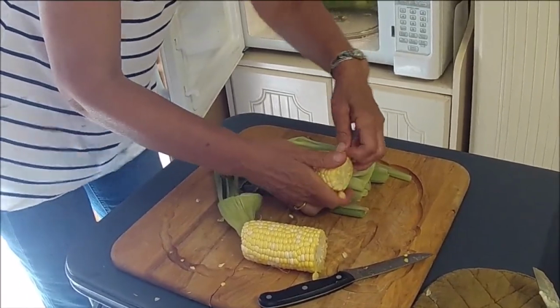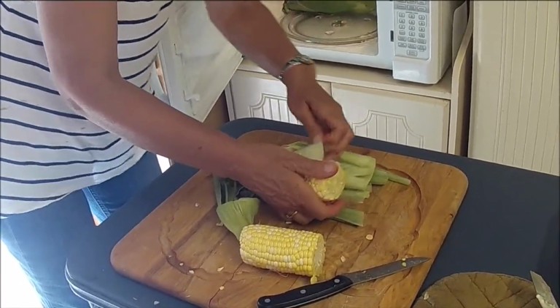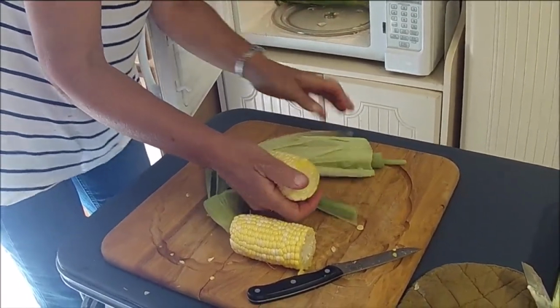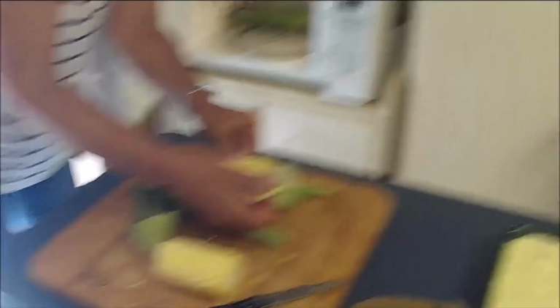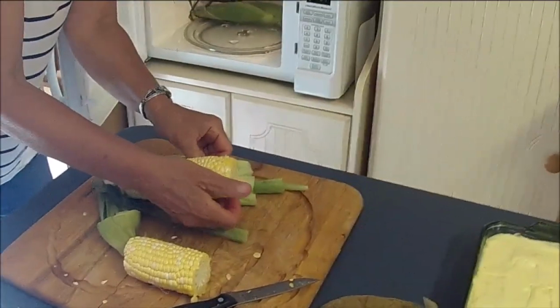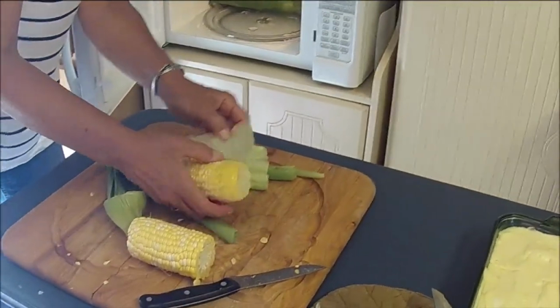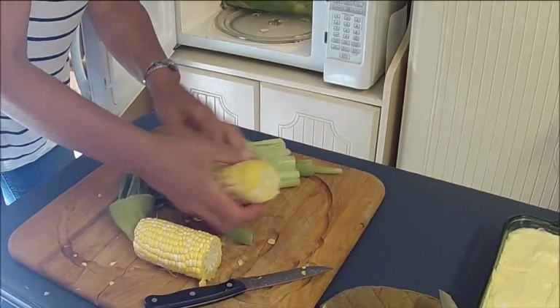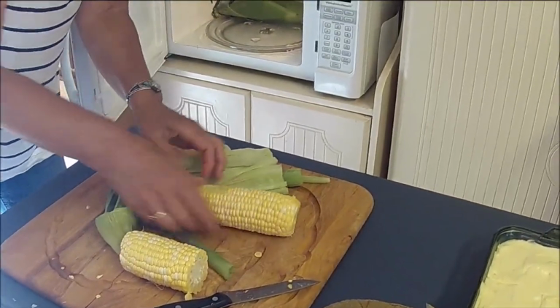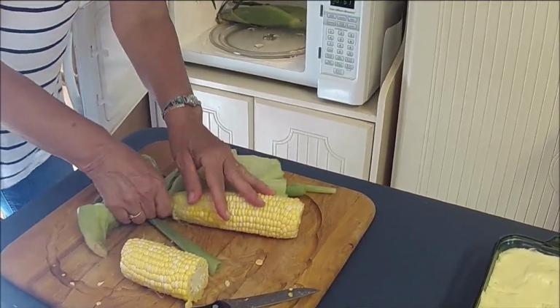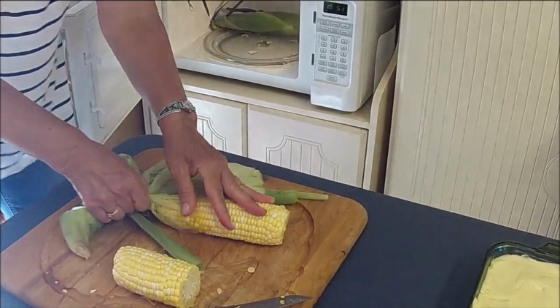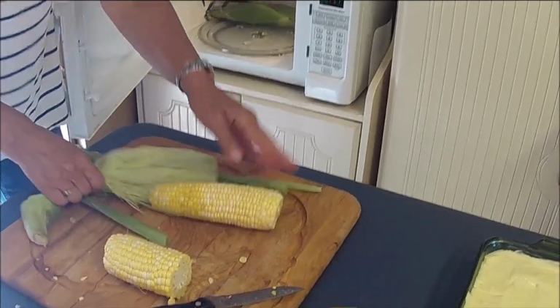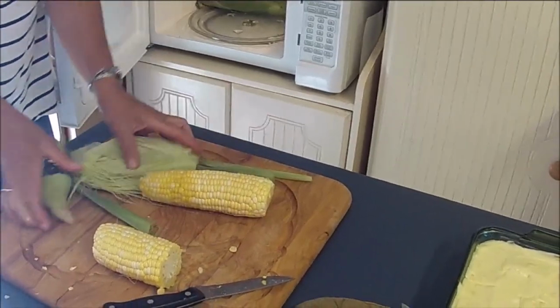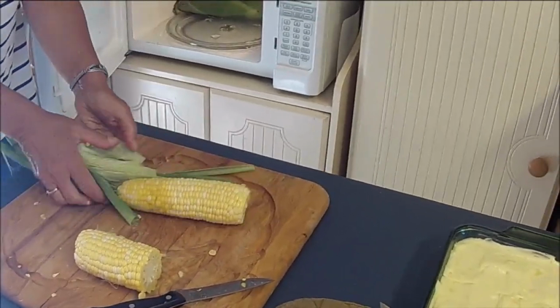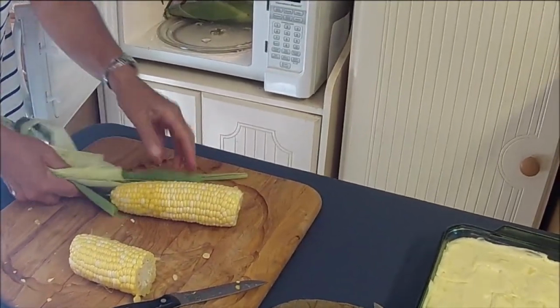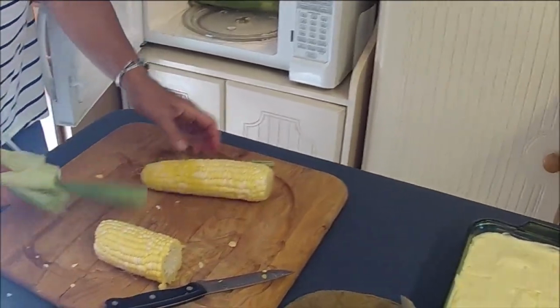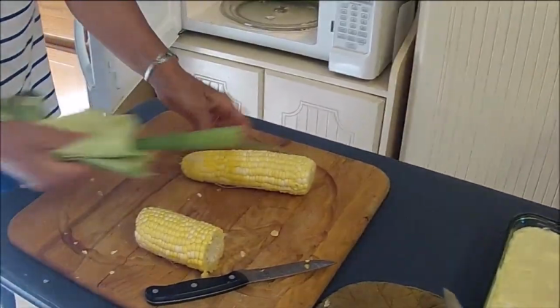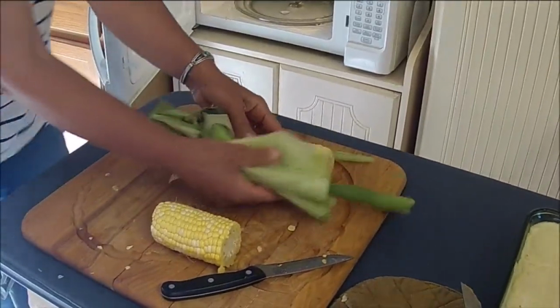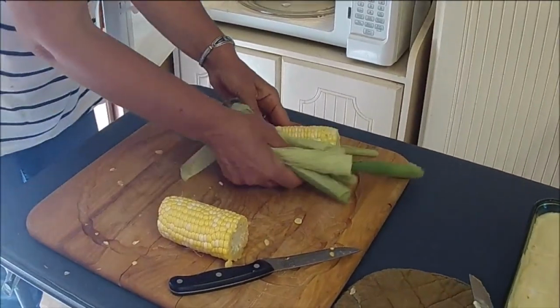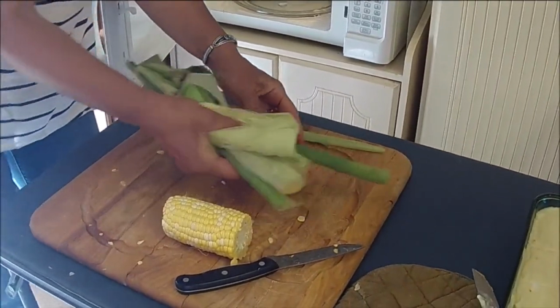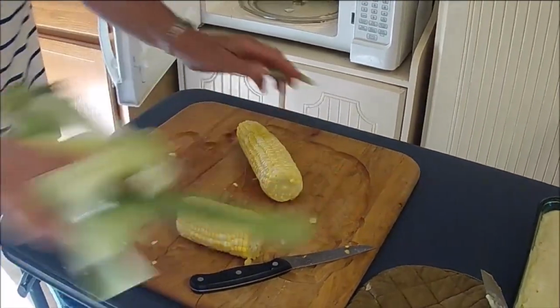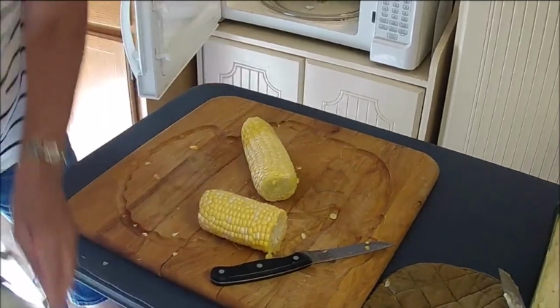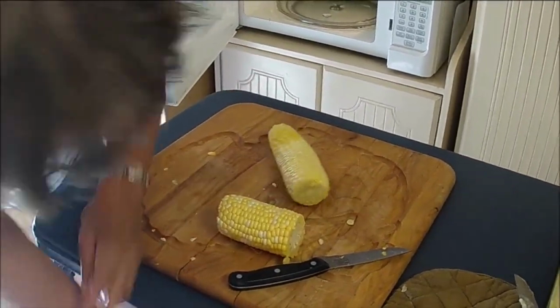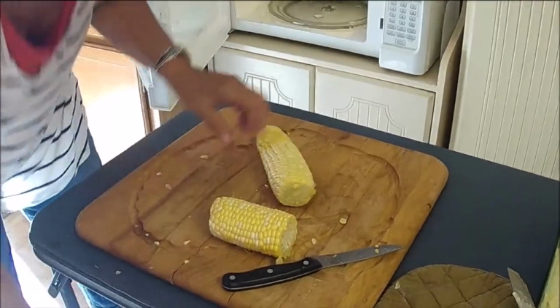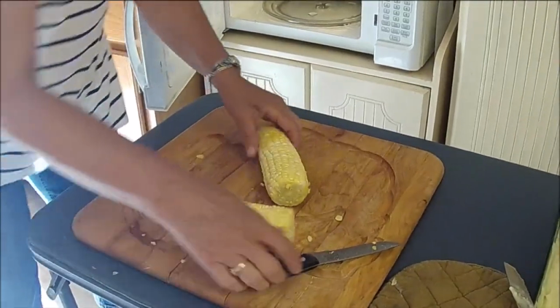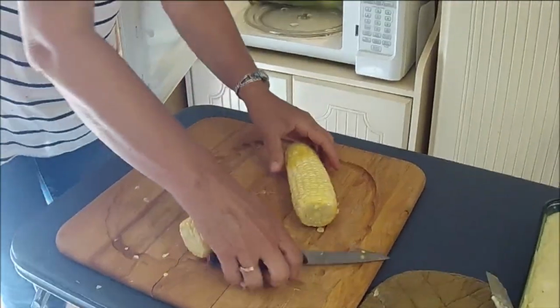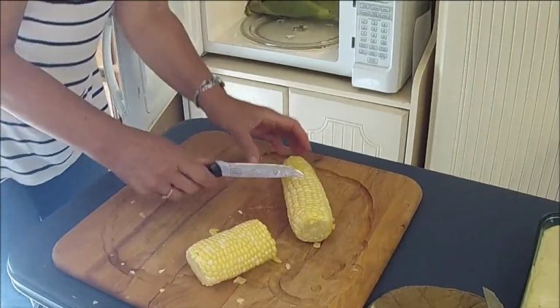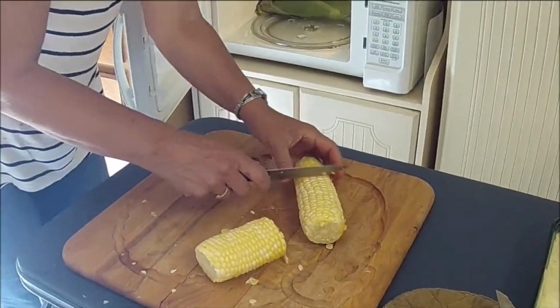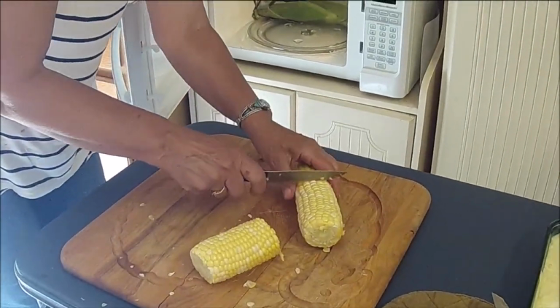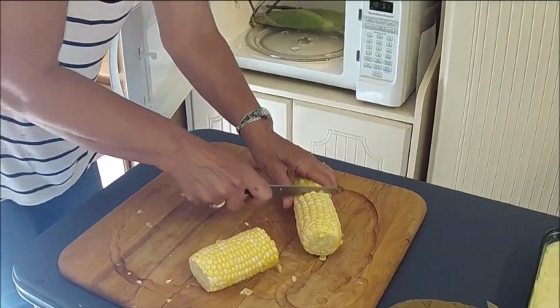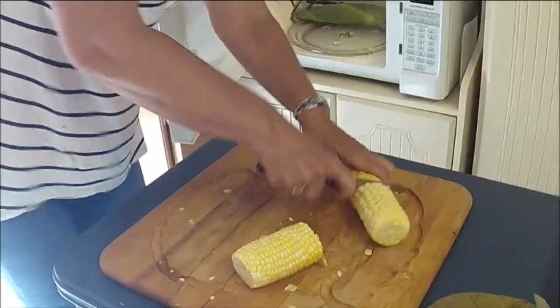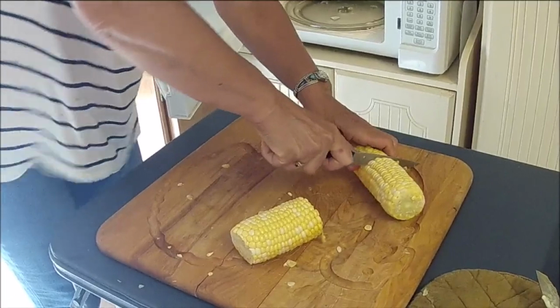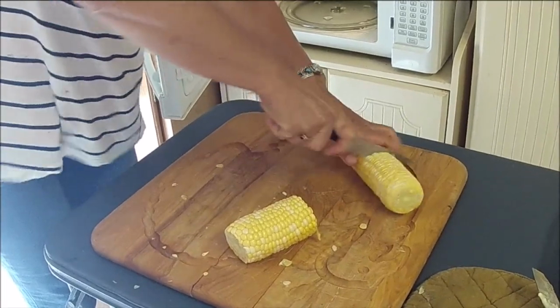K-O-R-N. Look at that, it's pretty nice. It's mostly gone. She did it like we just saw on Facebook. For you guys who have seen this on Facebook and always wondered.